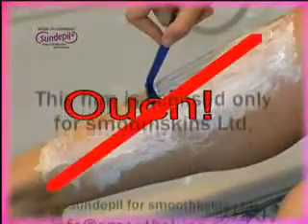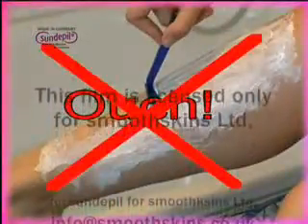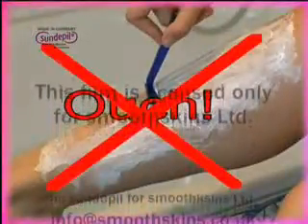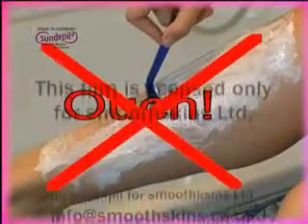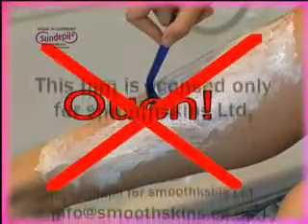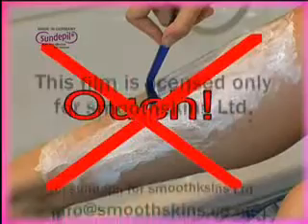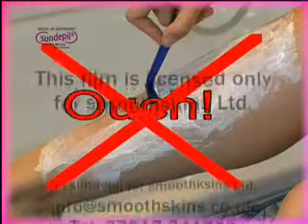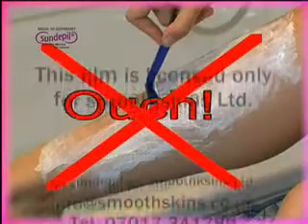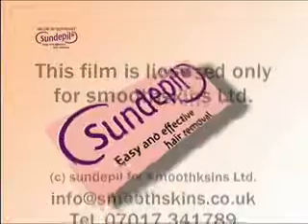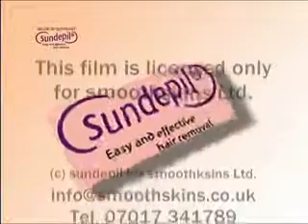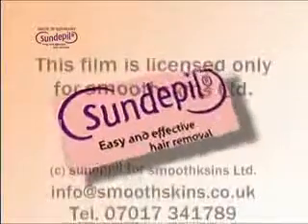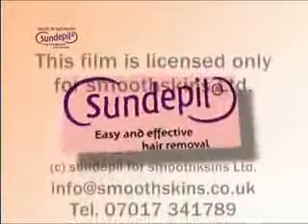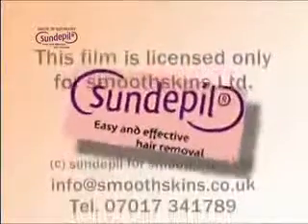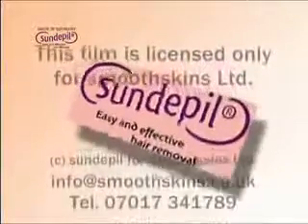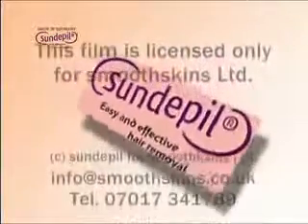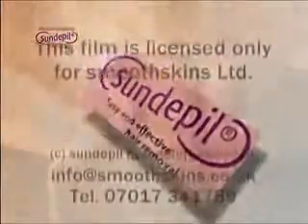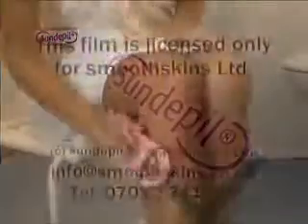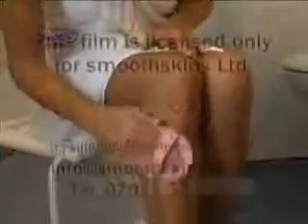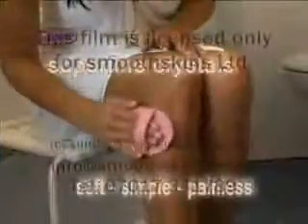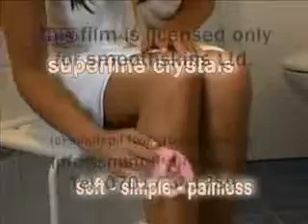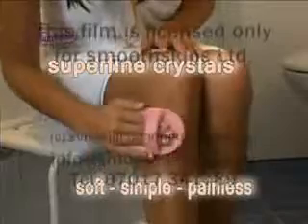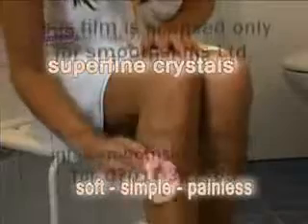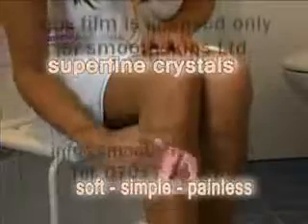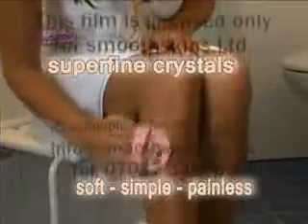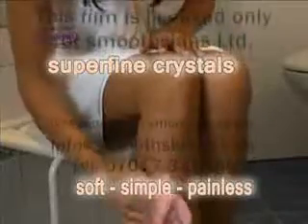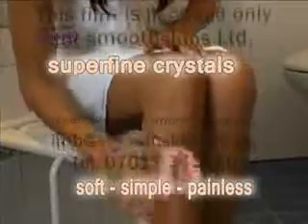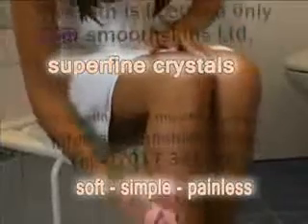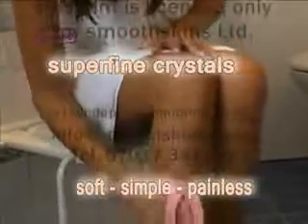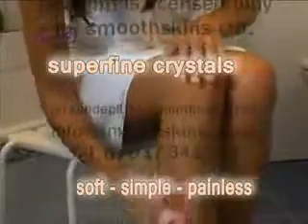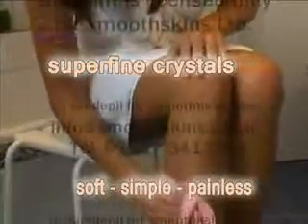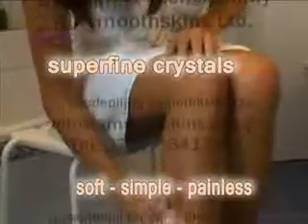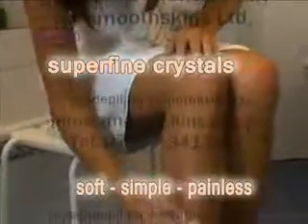The days of old-fashioned hair removal are gone for good, thanks to Sundepeal. Each Sundepeal pad is covered with super-fine crystals that painlessly remove unwanted hair.